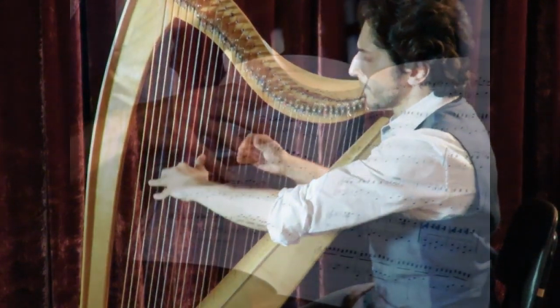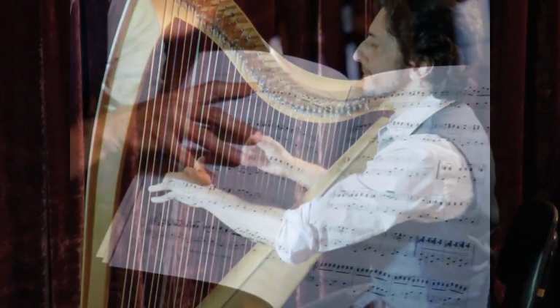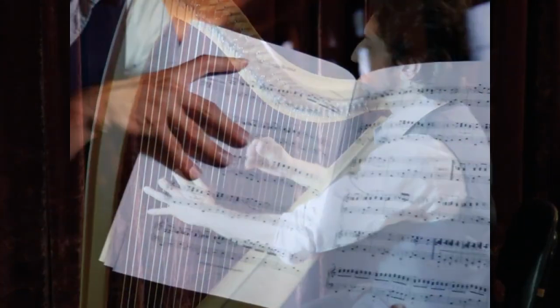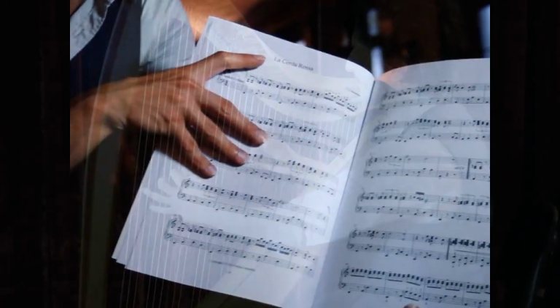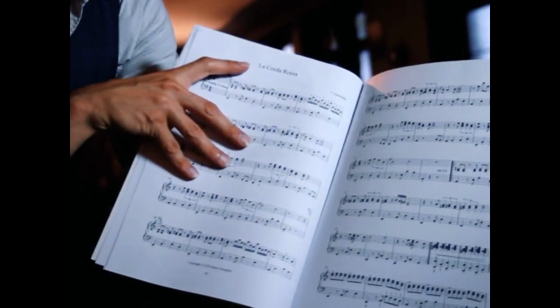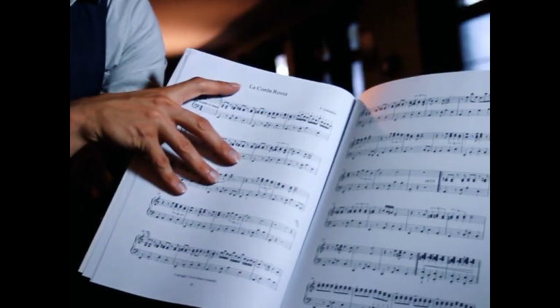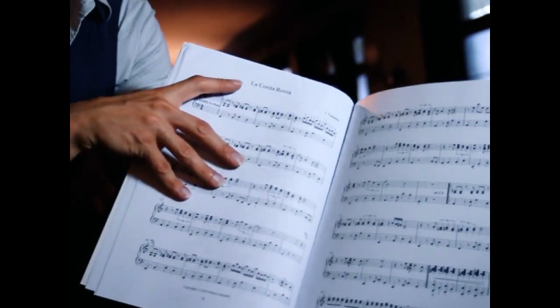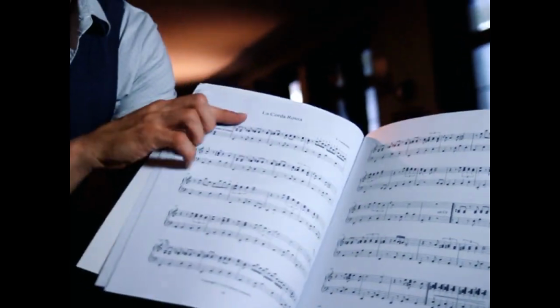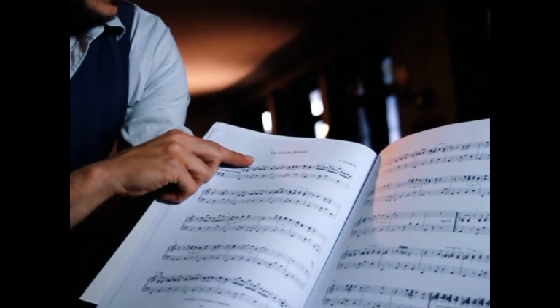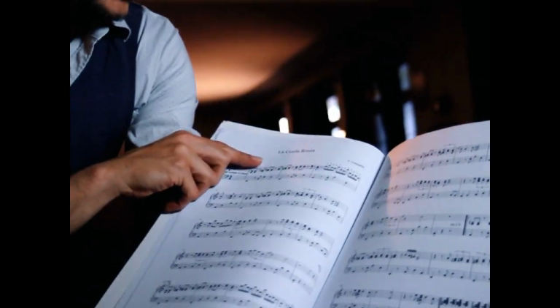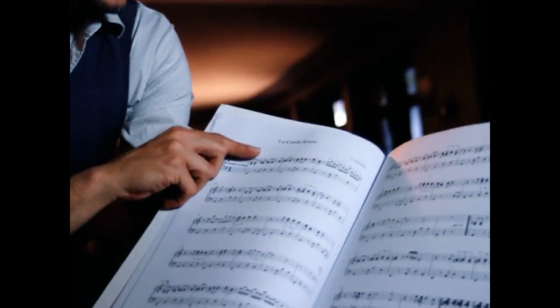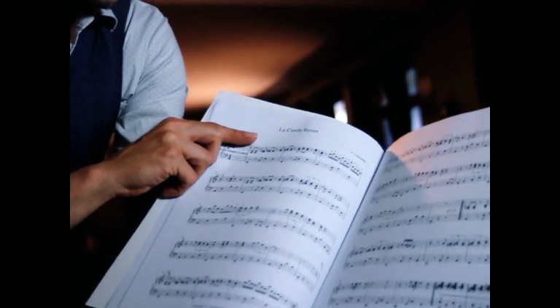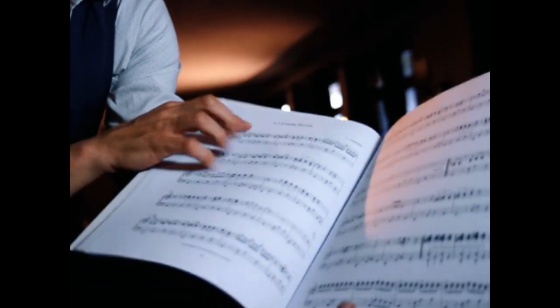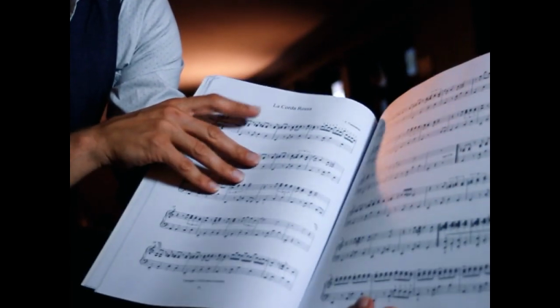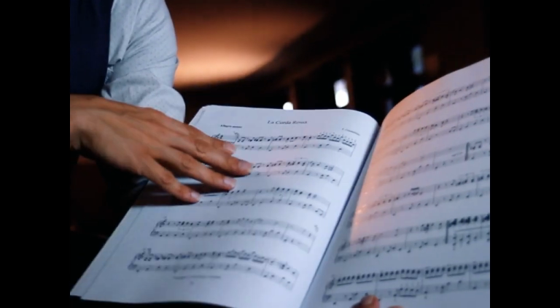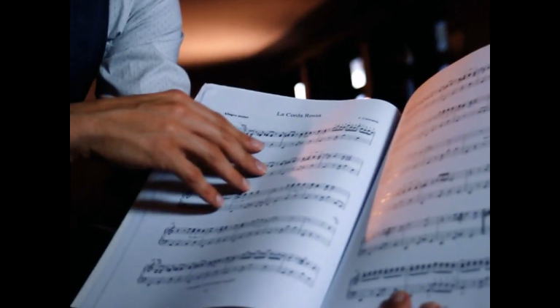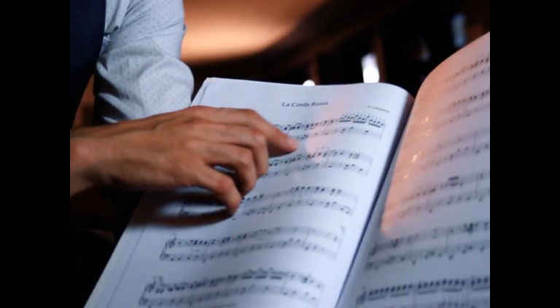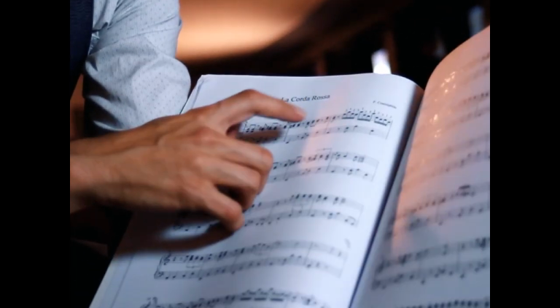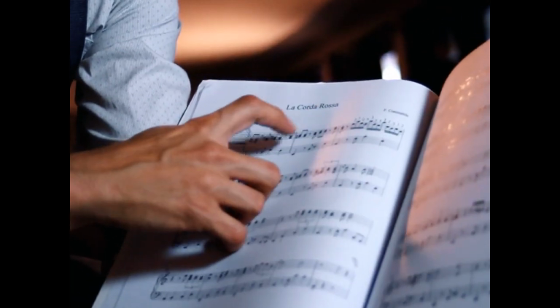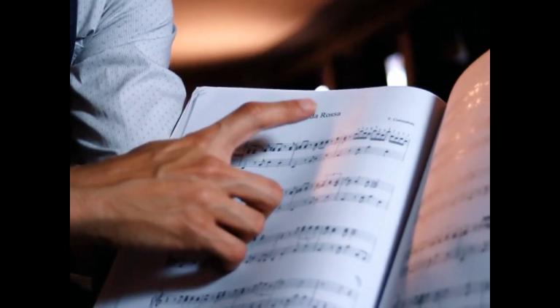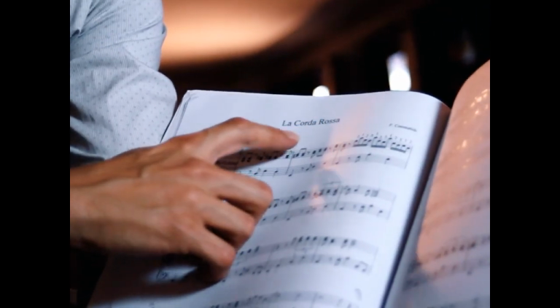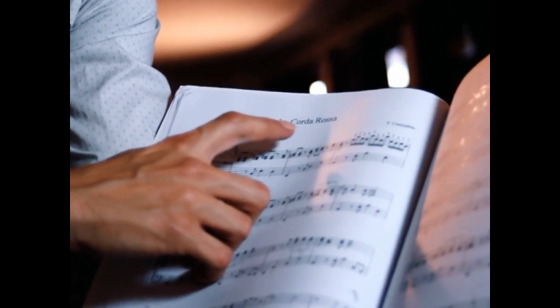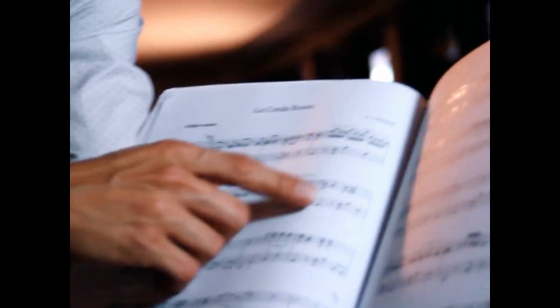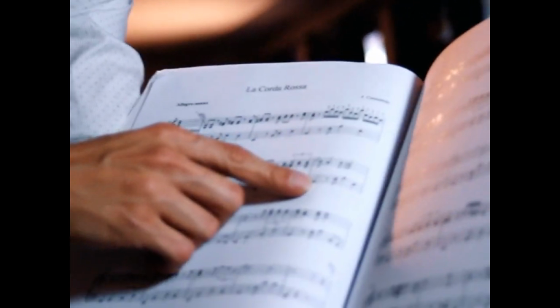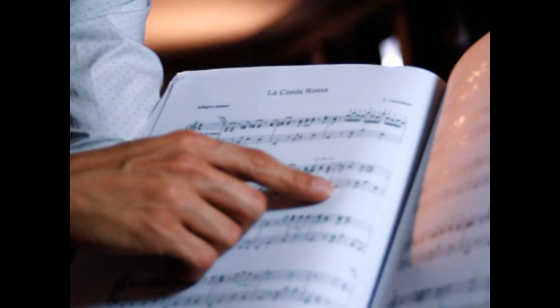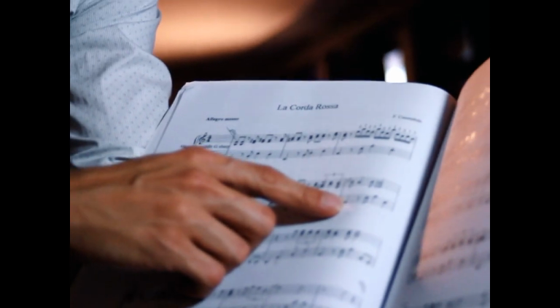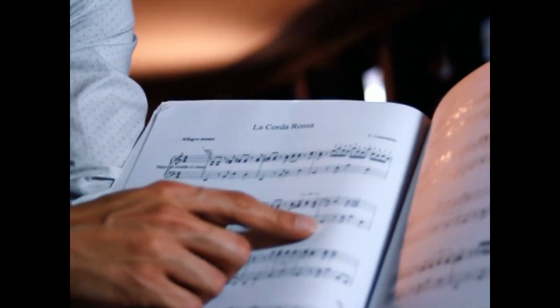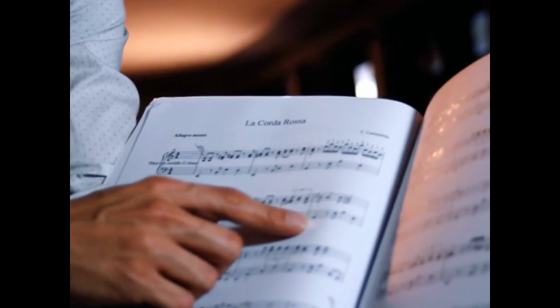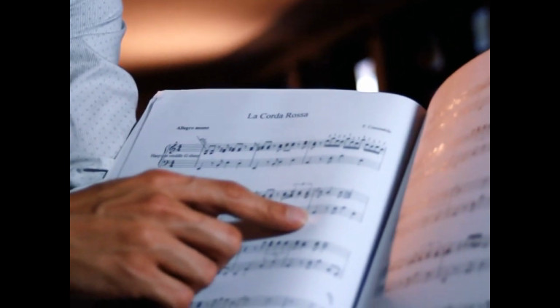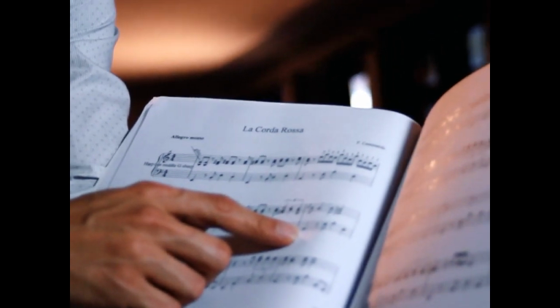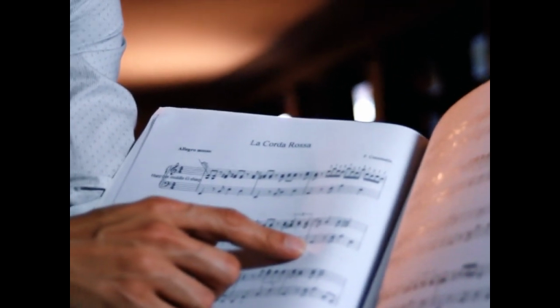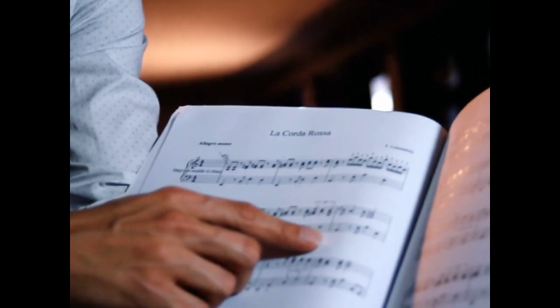La corda rossa — that means the red rope. The title wants to mean the connection between things and people that sometimes you cannot break.